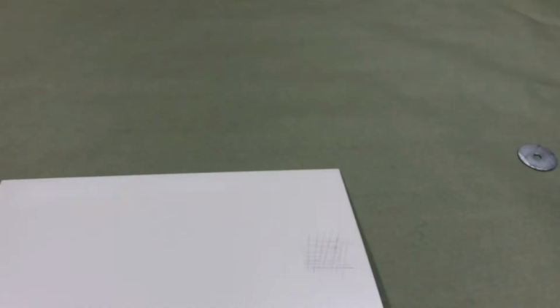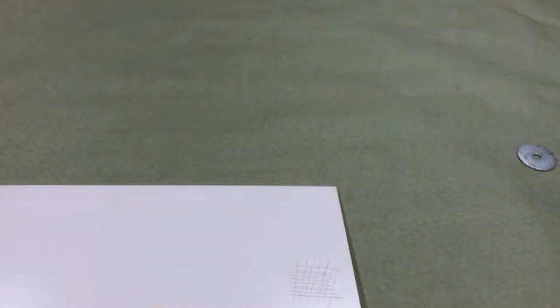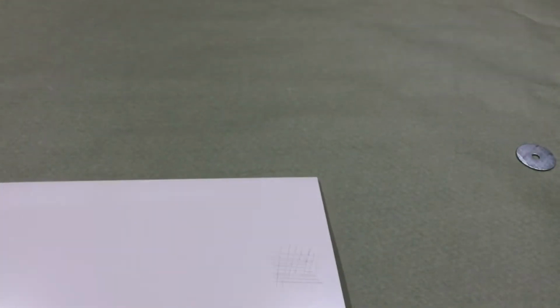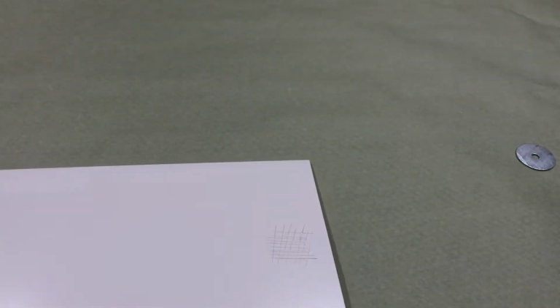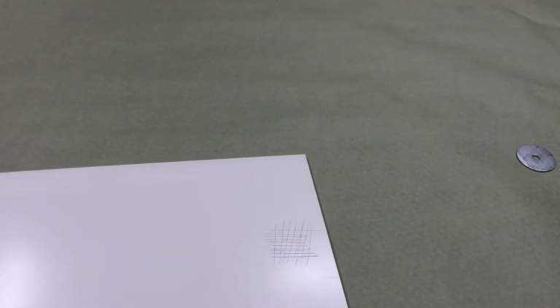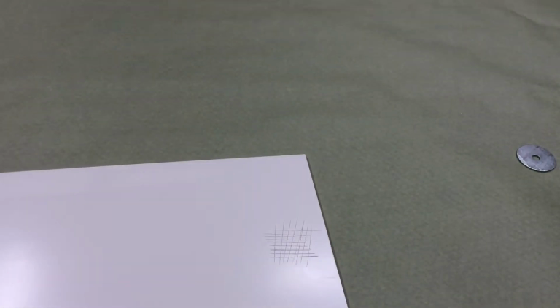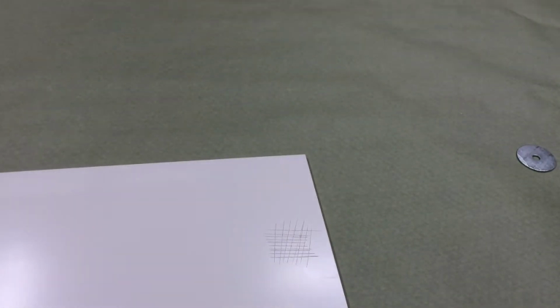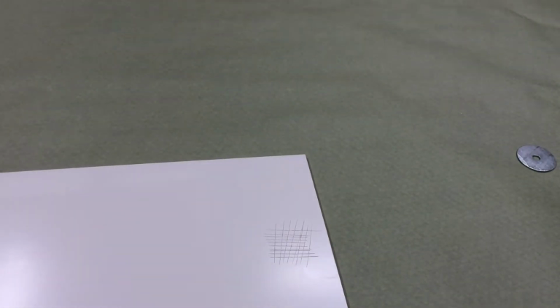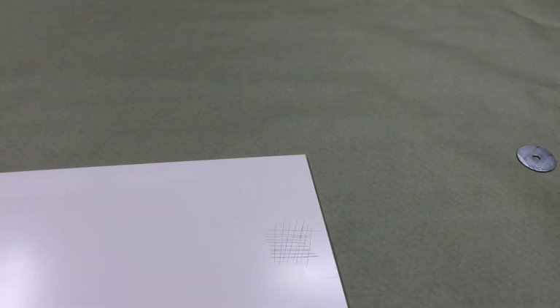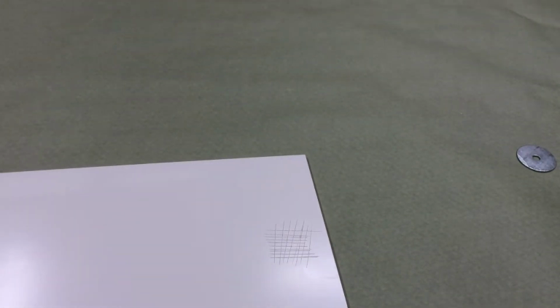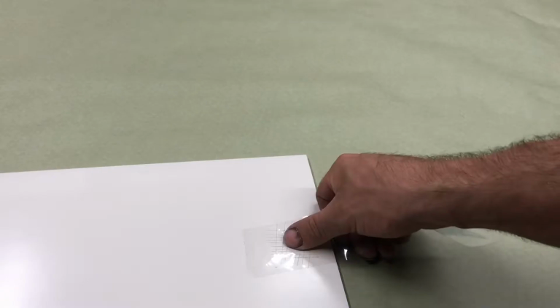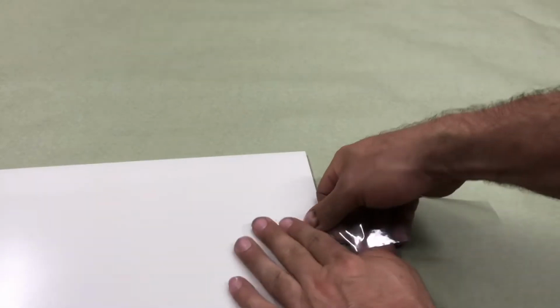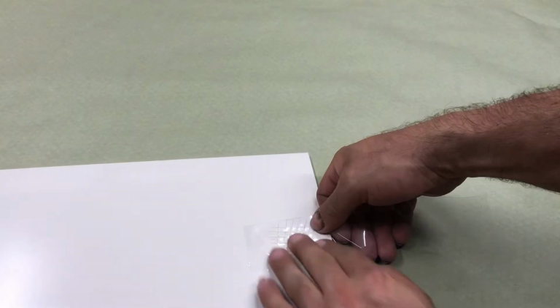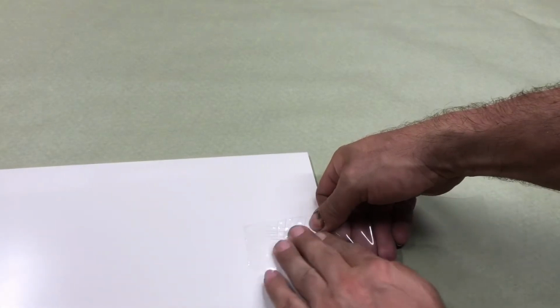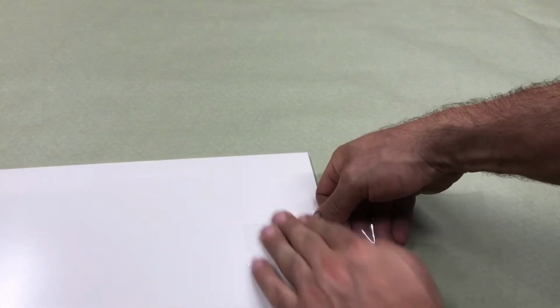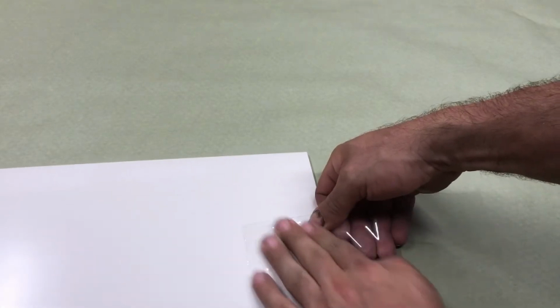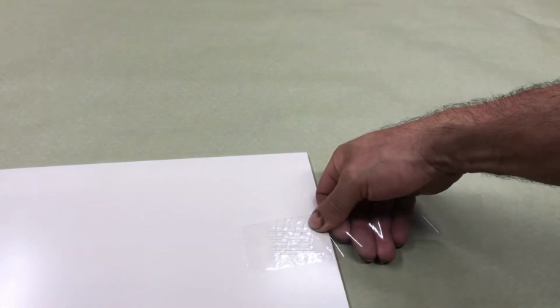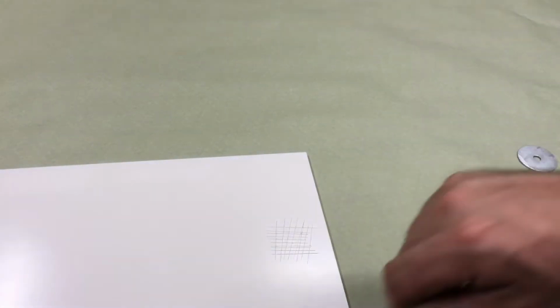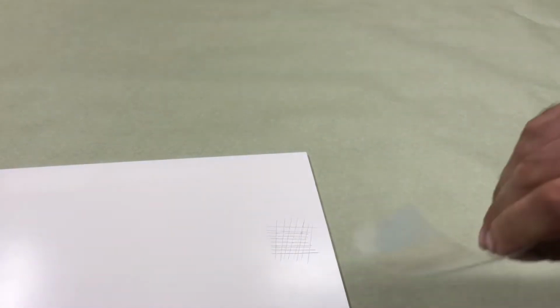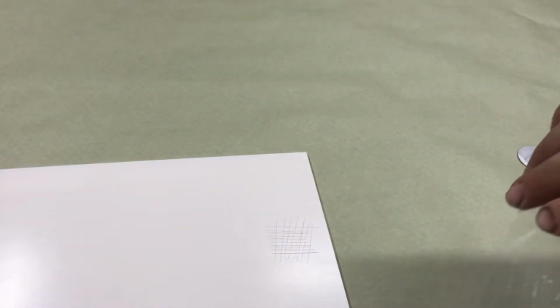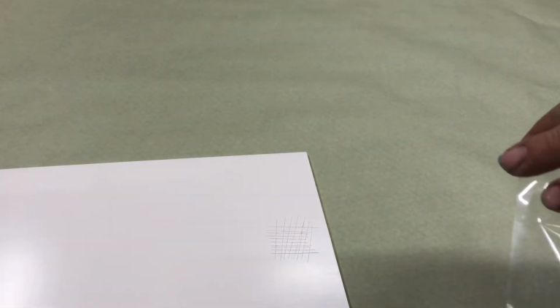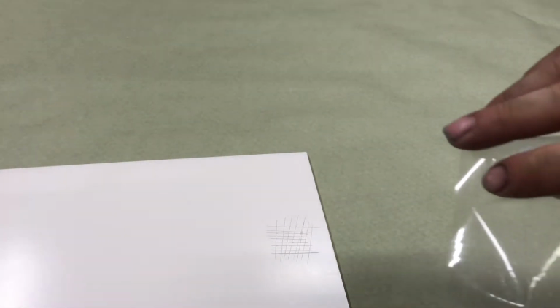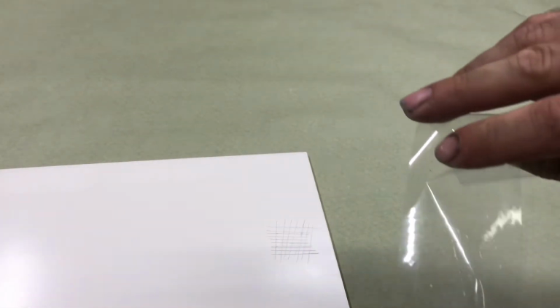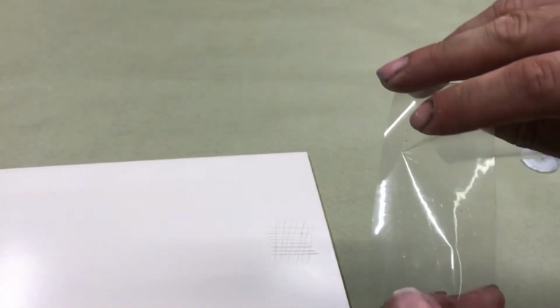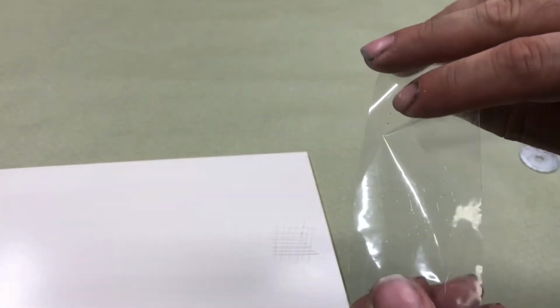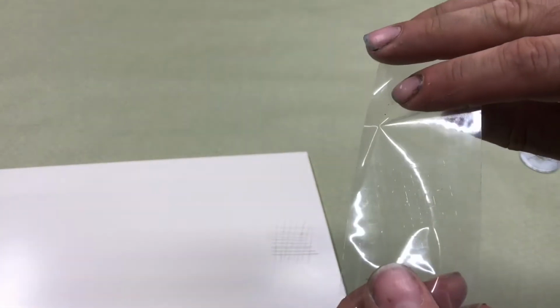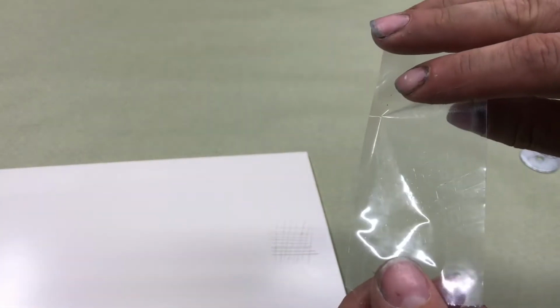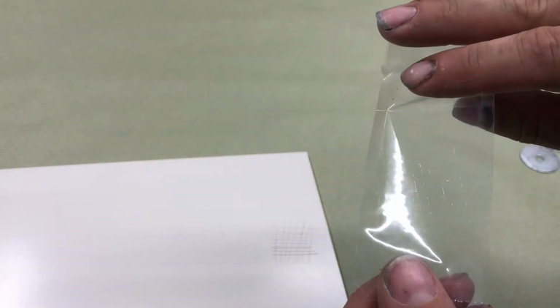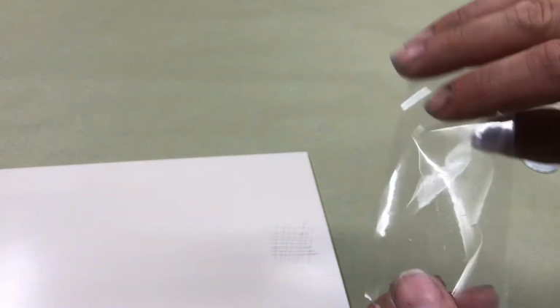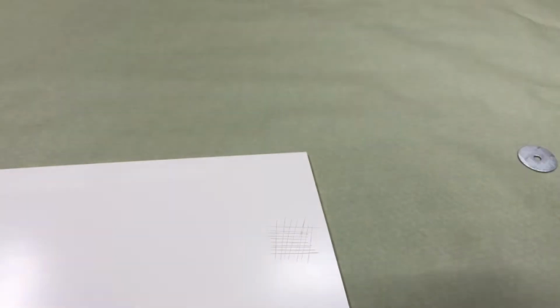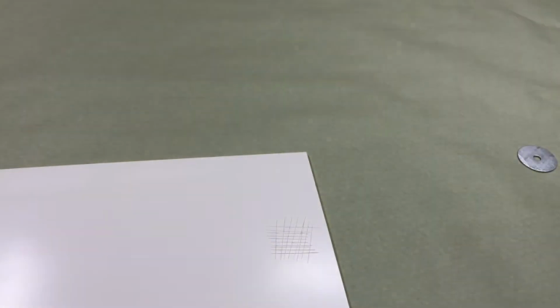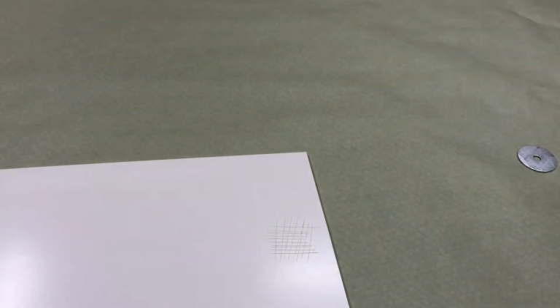Let's take a look at the crosshatch adhesion. Very good there — adhesion is great.